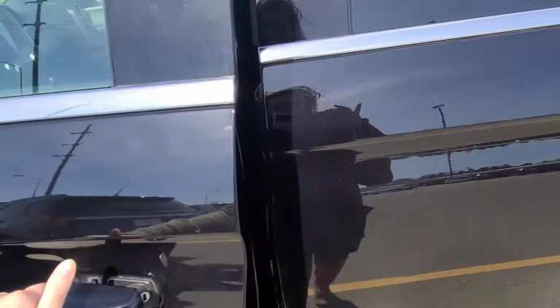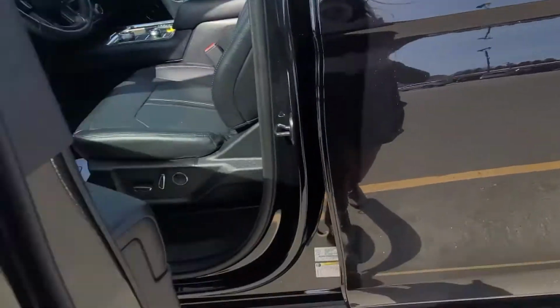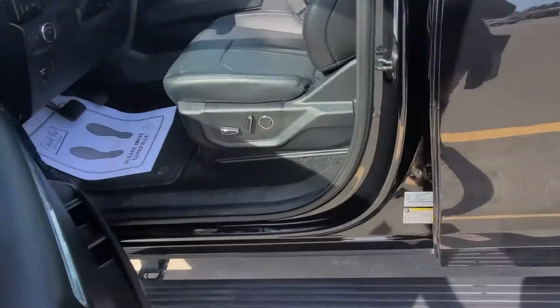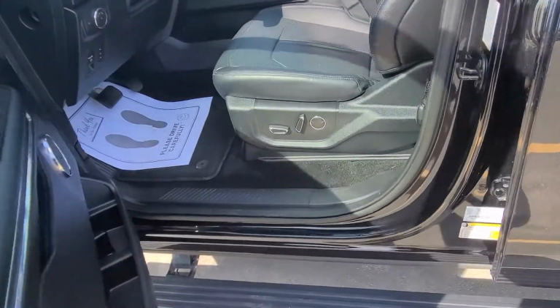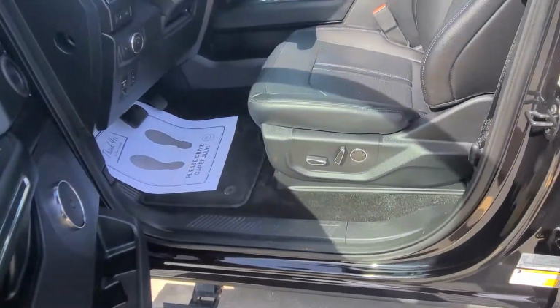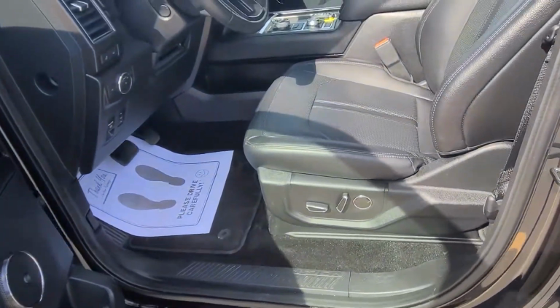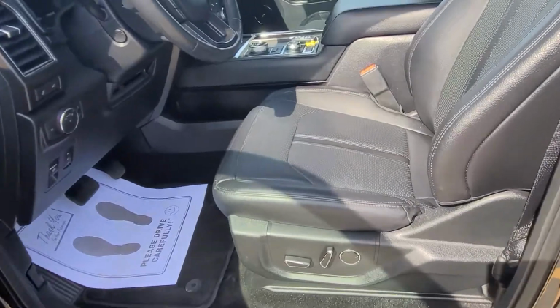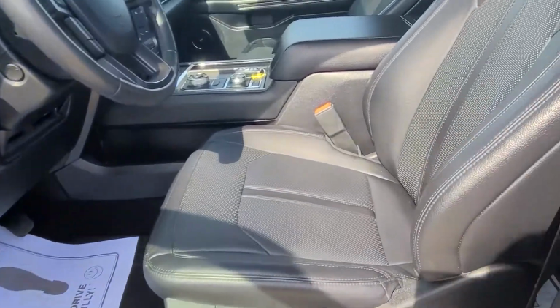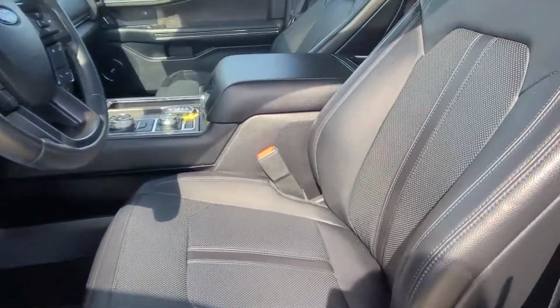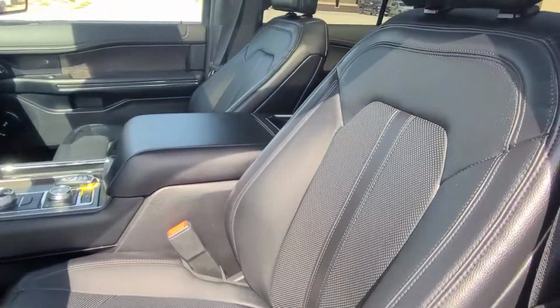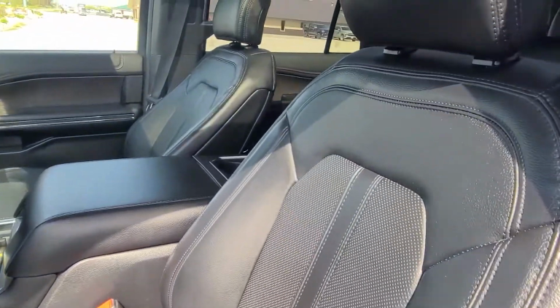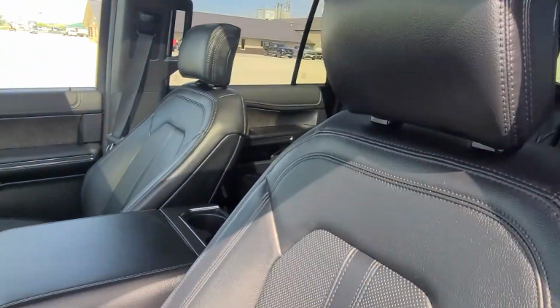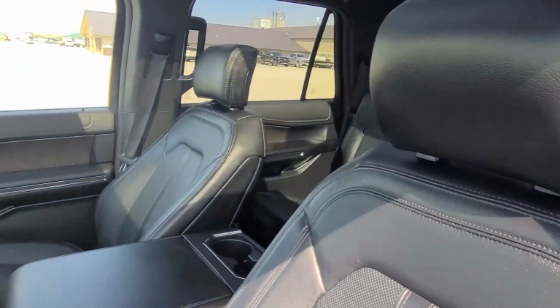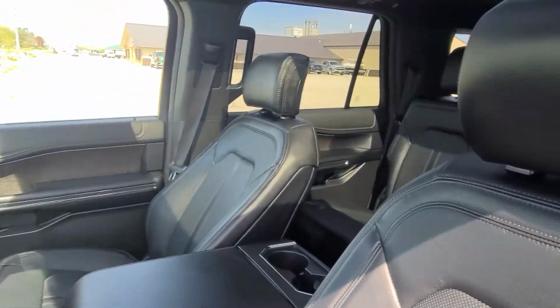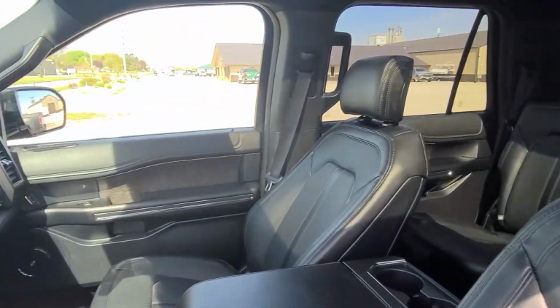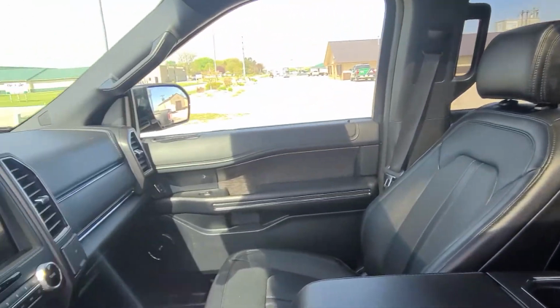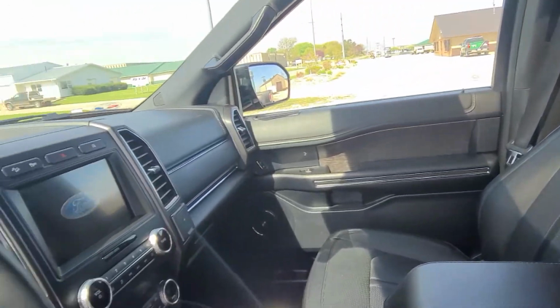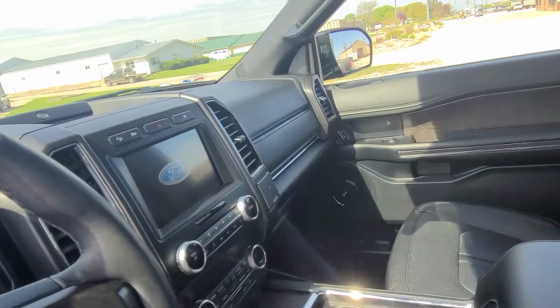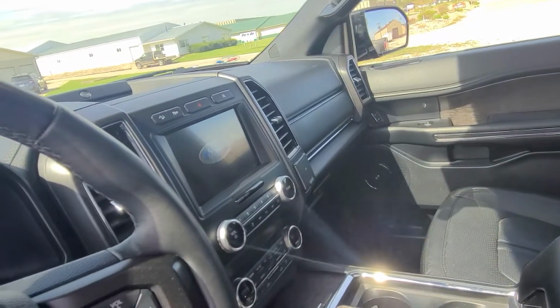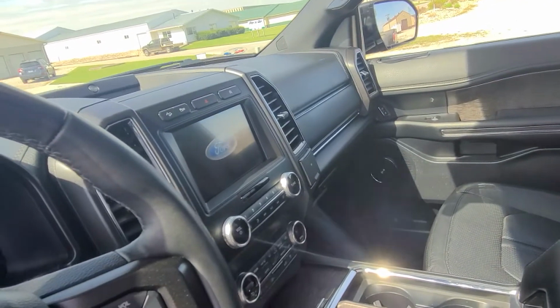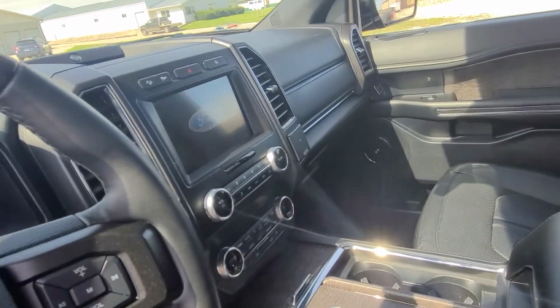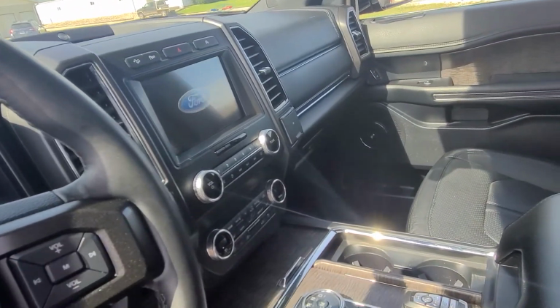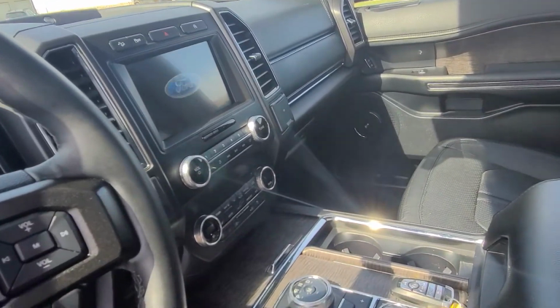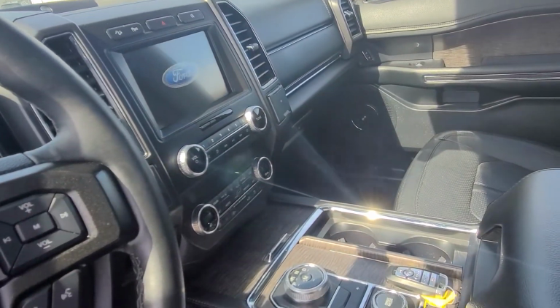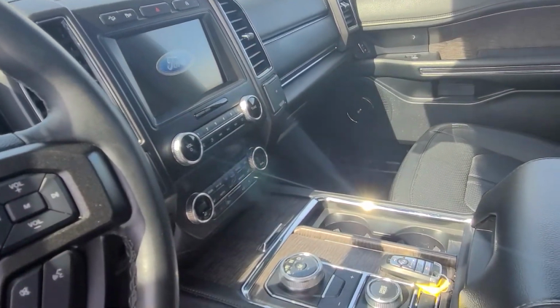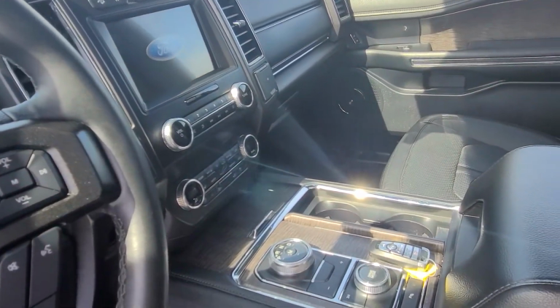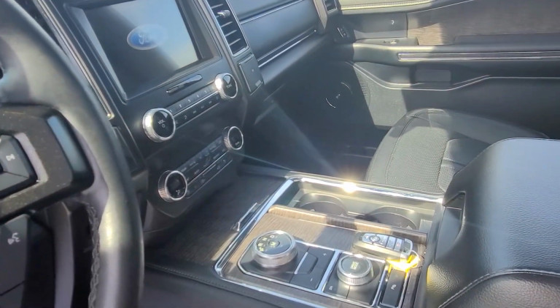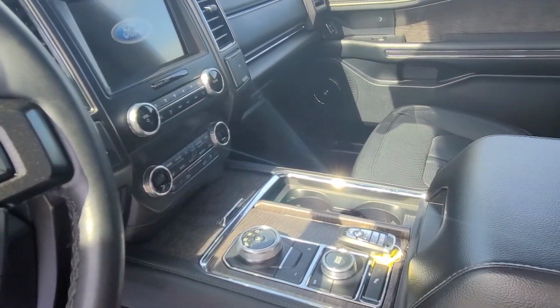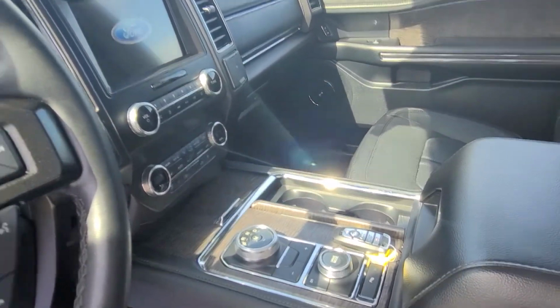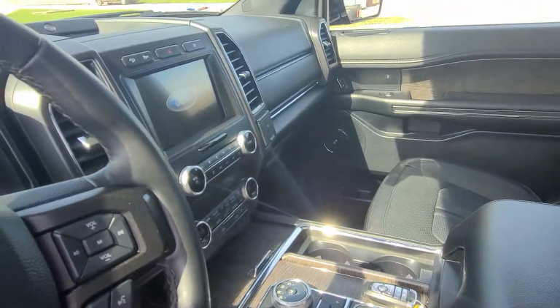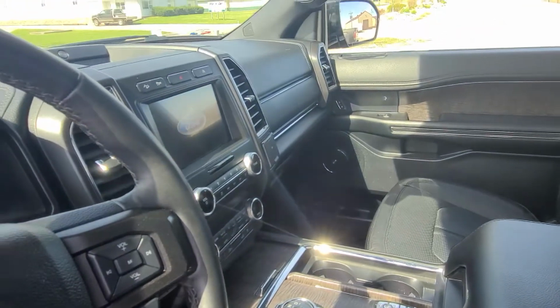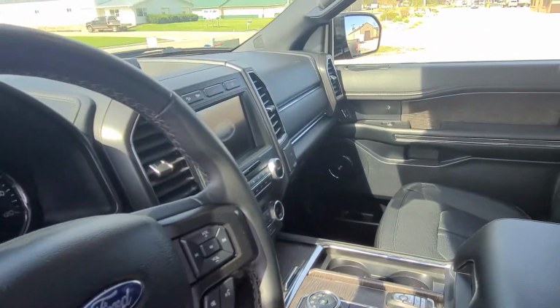This does have power running boards. The interior is all super clean — nice premium leather in here. Of course it's the Limited trim, so it's really well loaded out: heated and ventilated front seats, heated steering wheel, and built-in navigation.